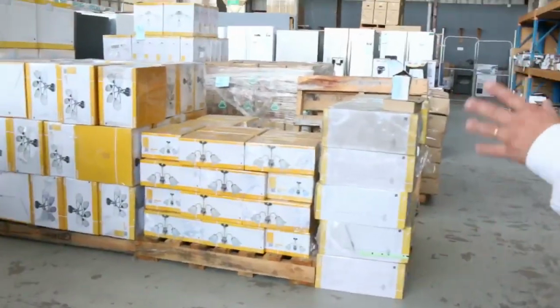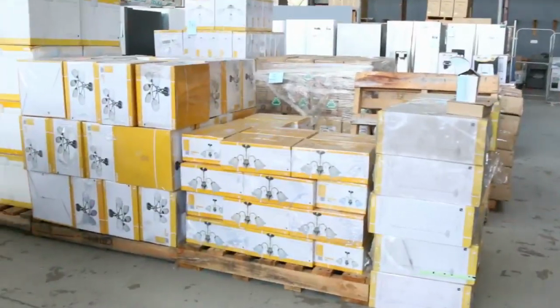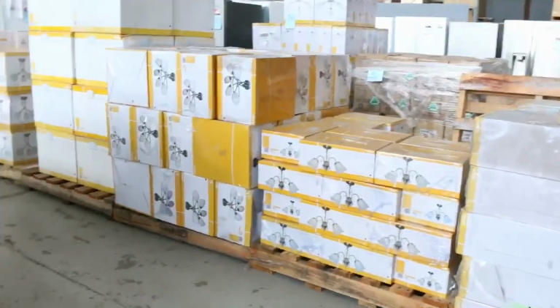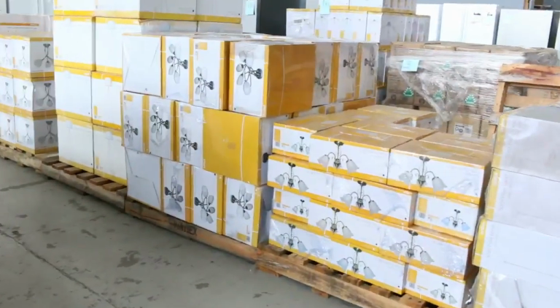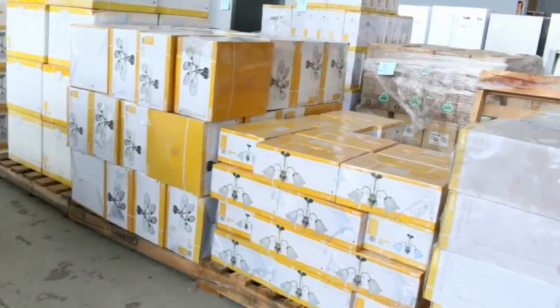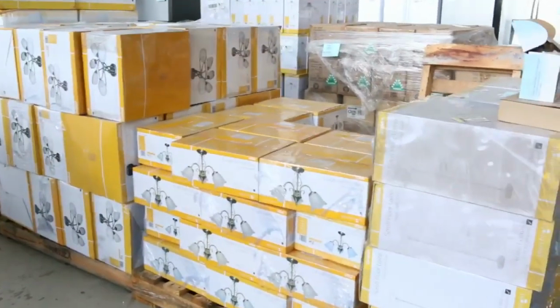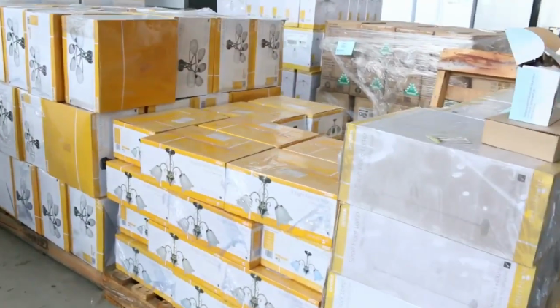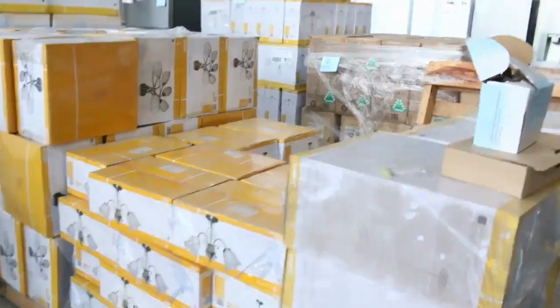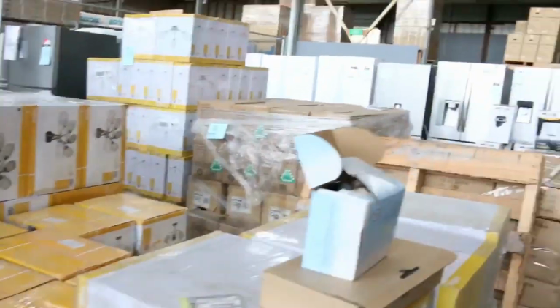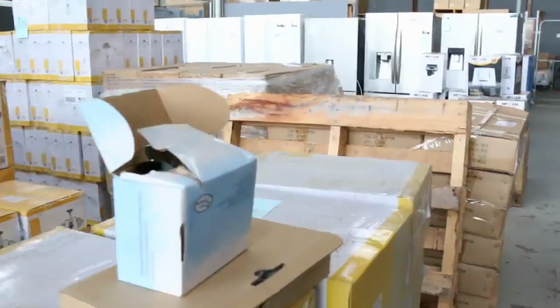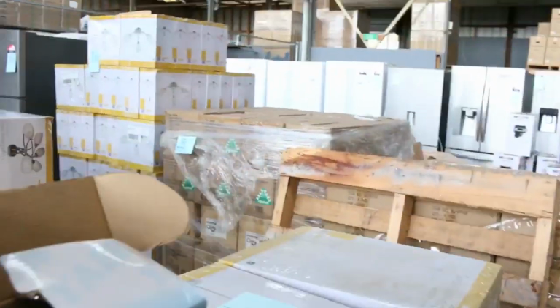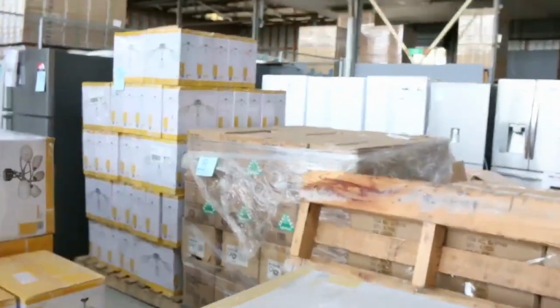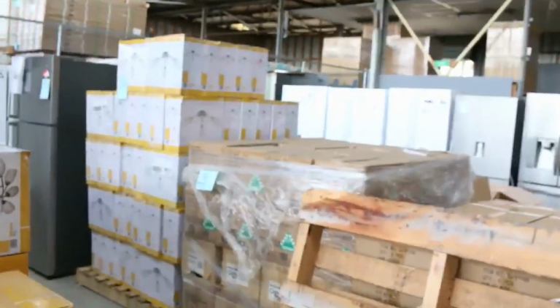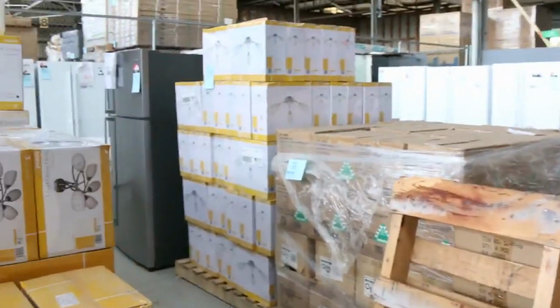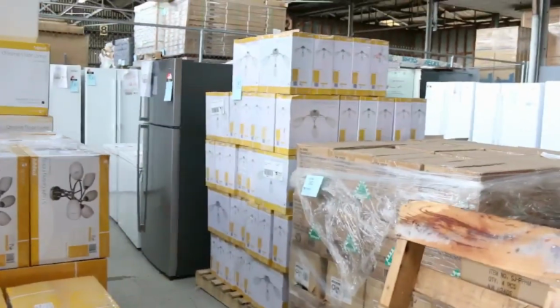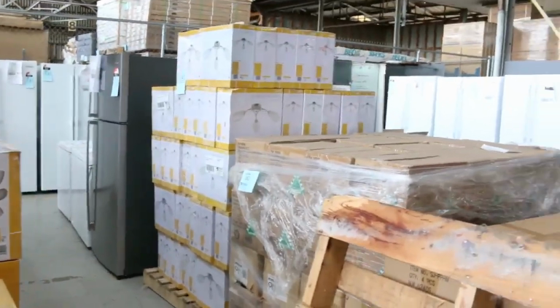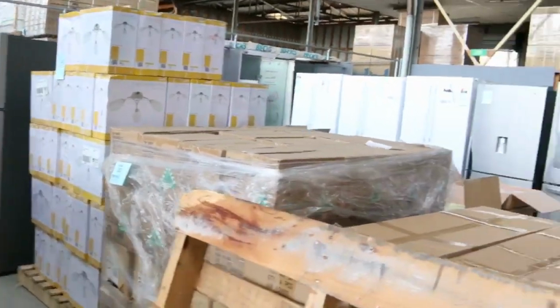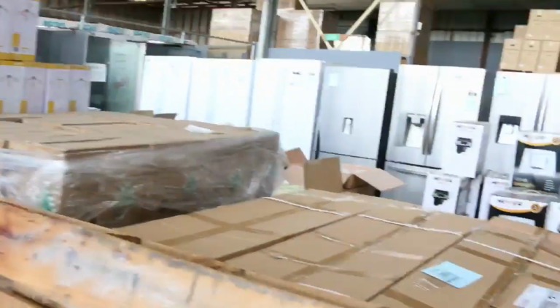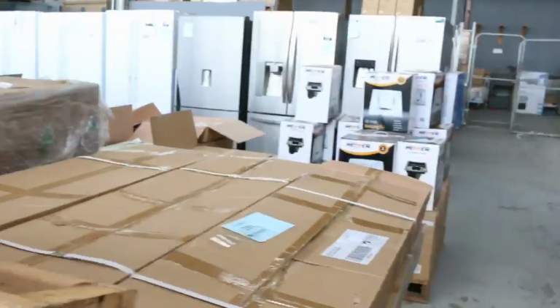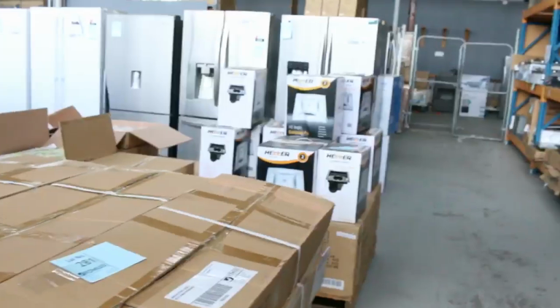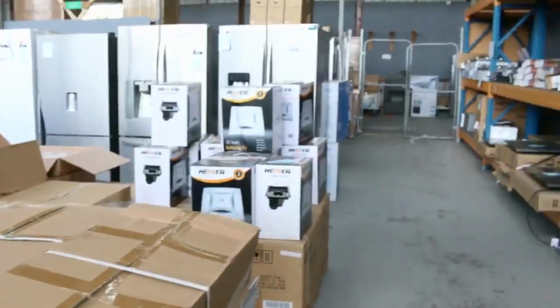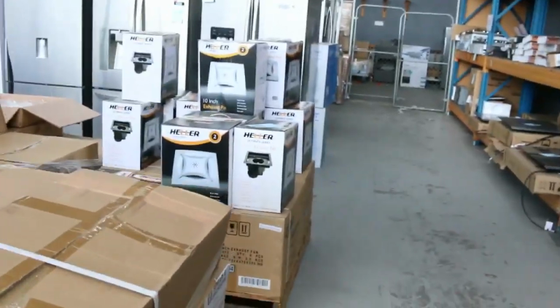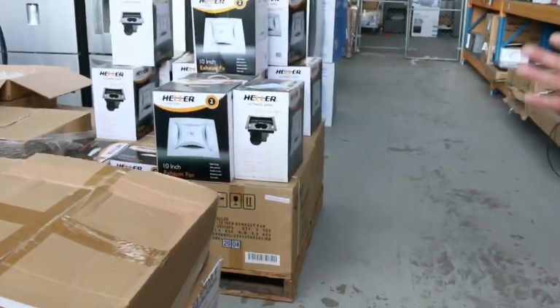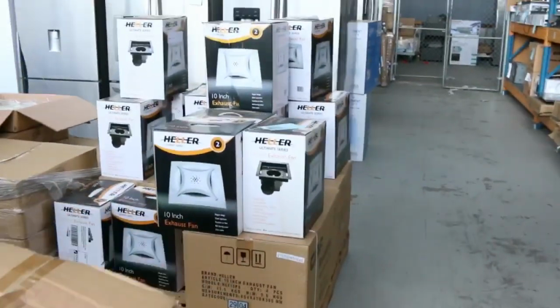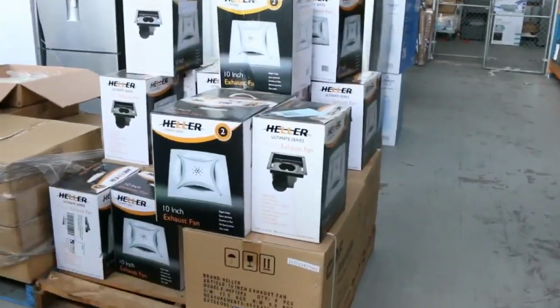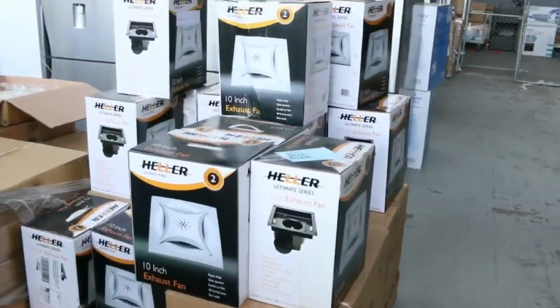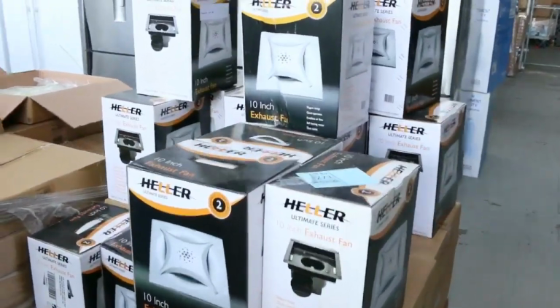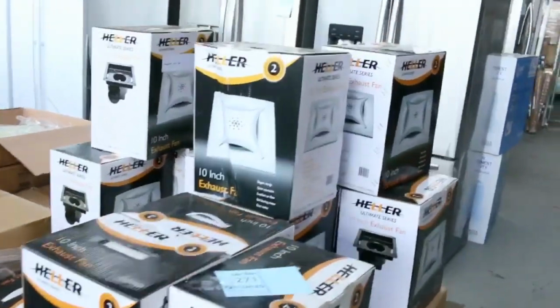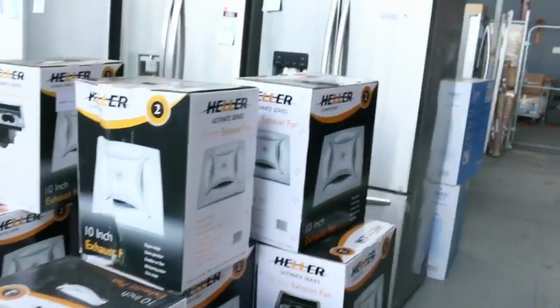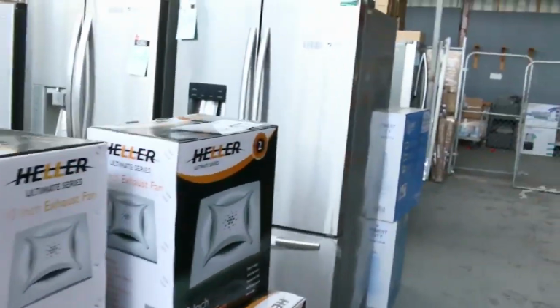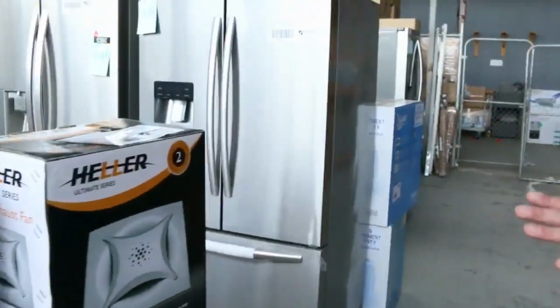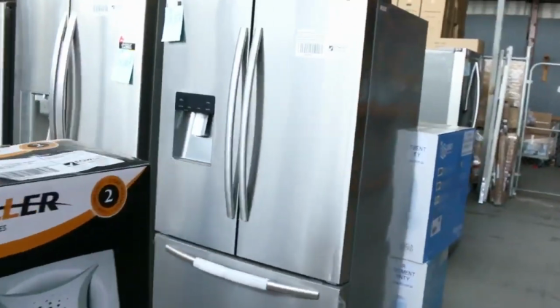Heaps of lighting this week too — we're seeing more and more of this and it keeps flying out the door. Starting around that $20 to $30 mark for some lighting — absolute bargains. More of the Heller exhaust fans in the 10-inch model, and they're cheap as well.